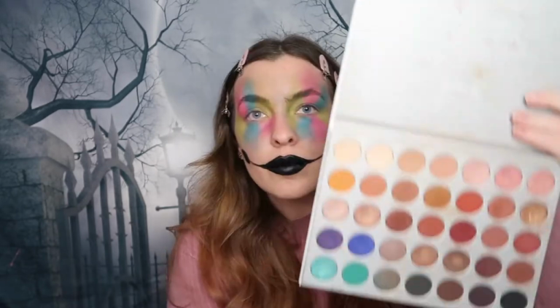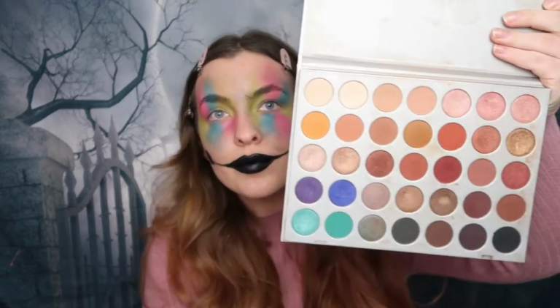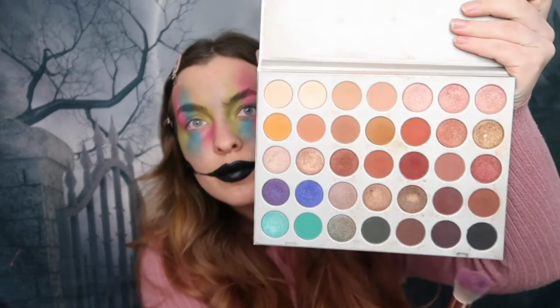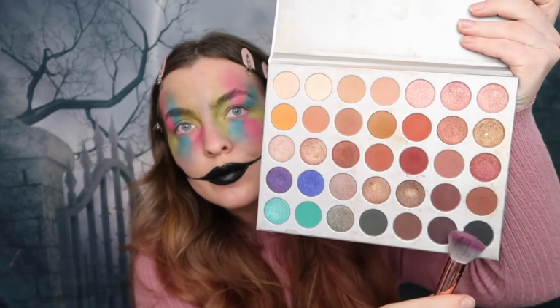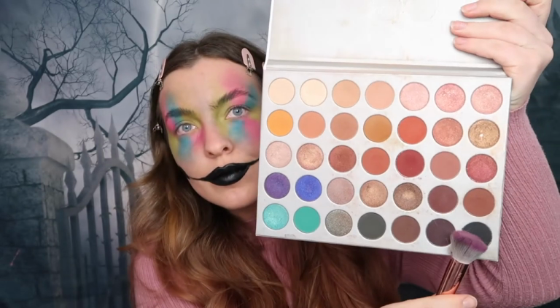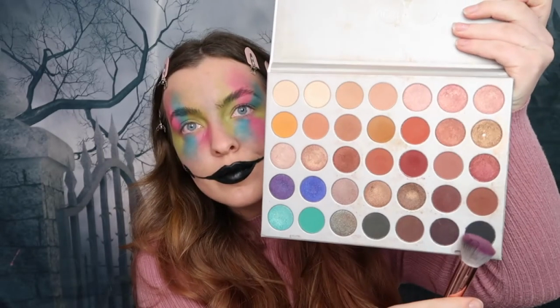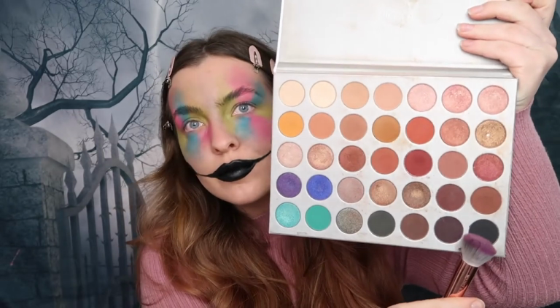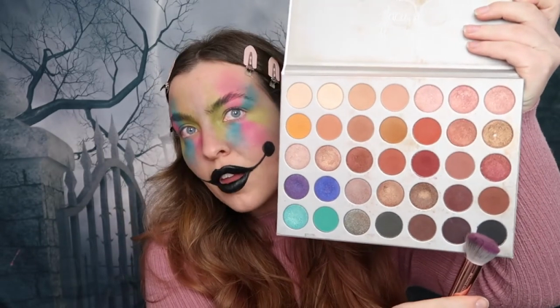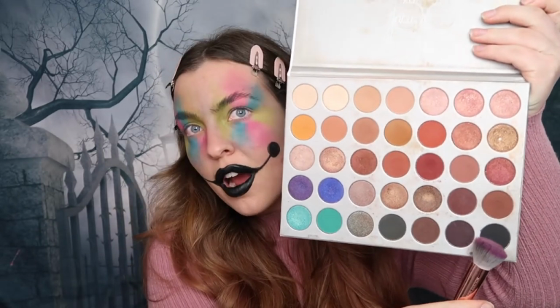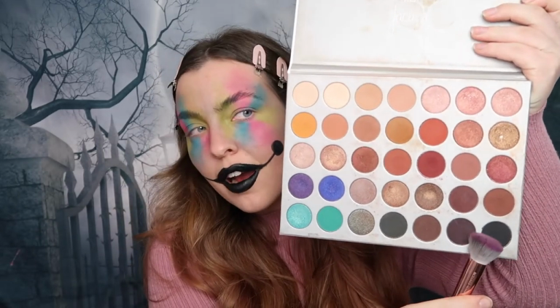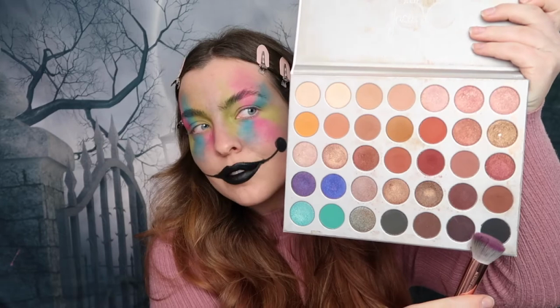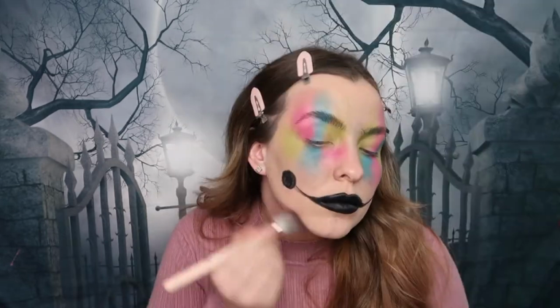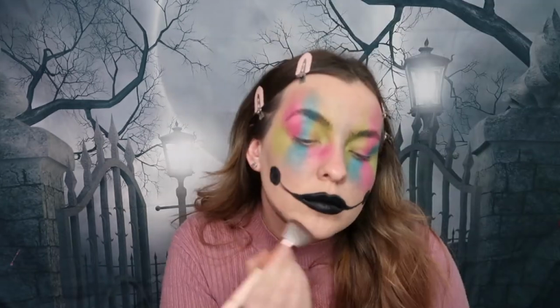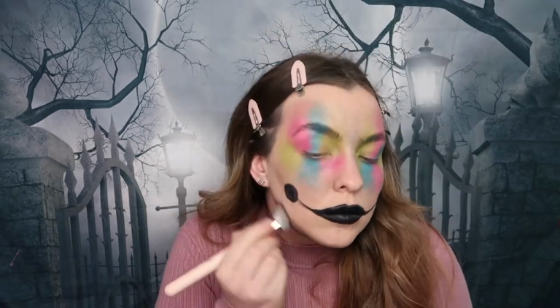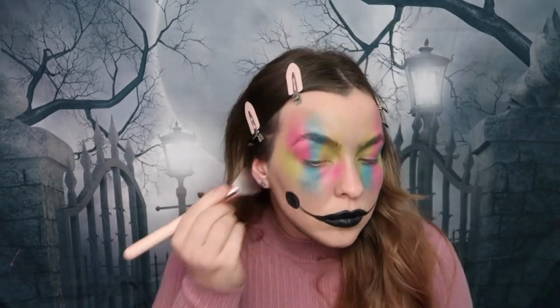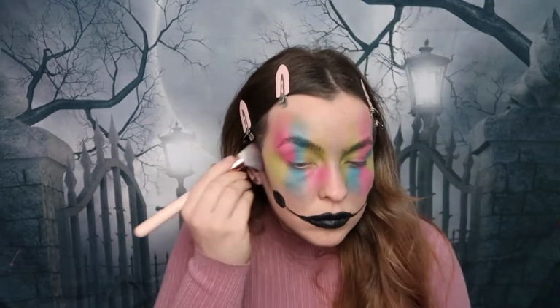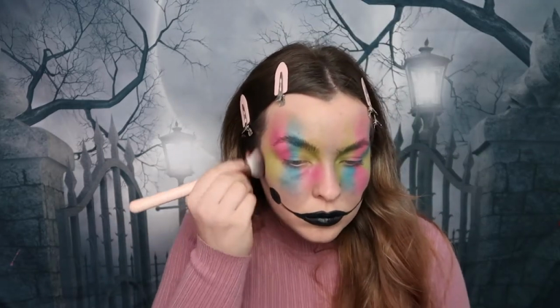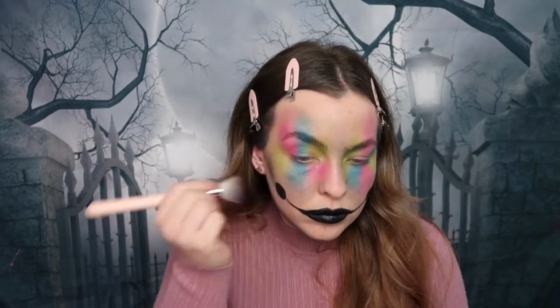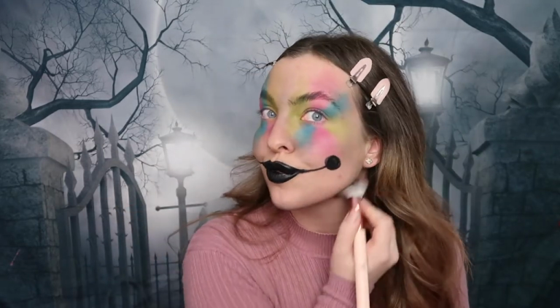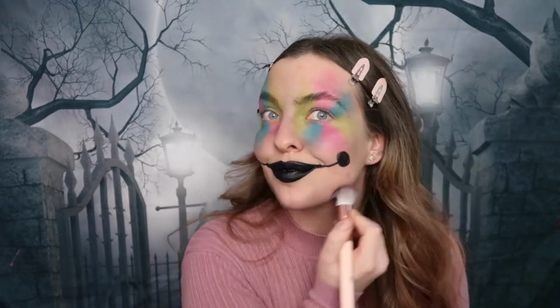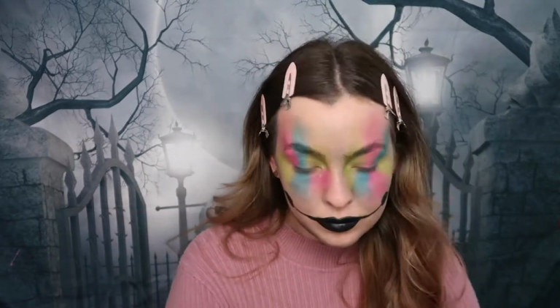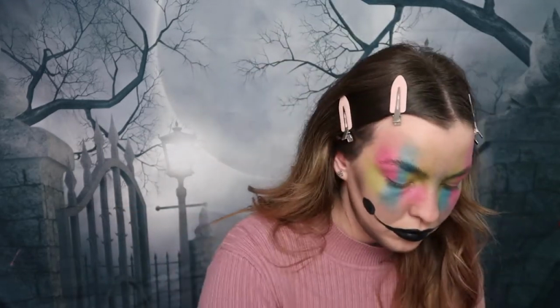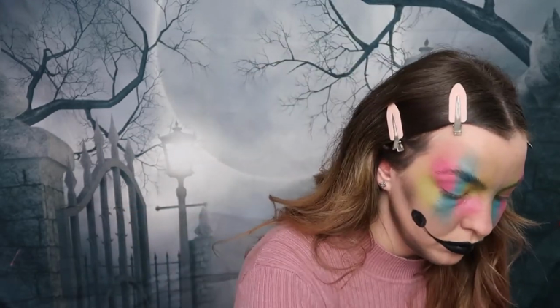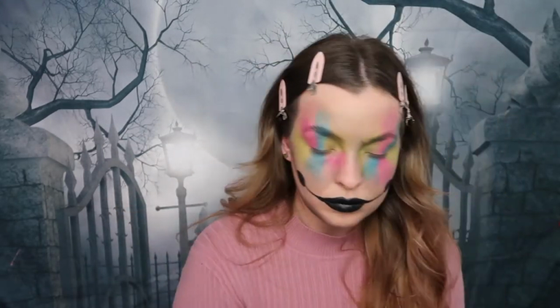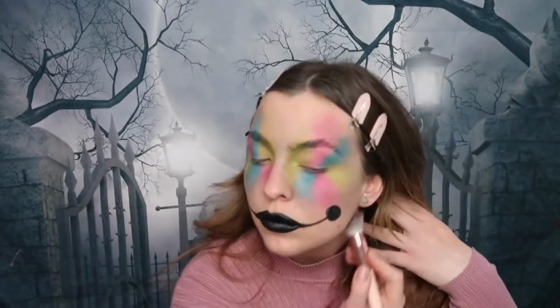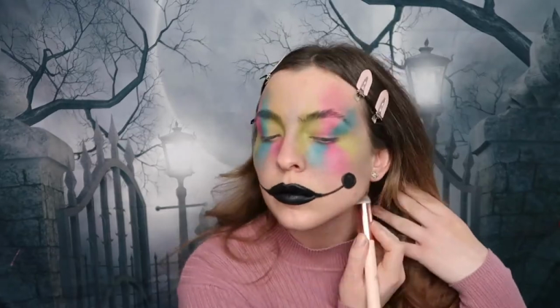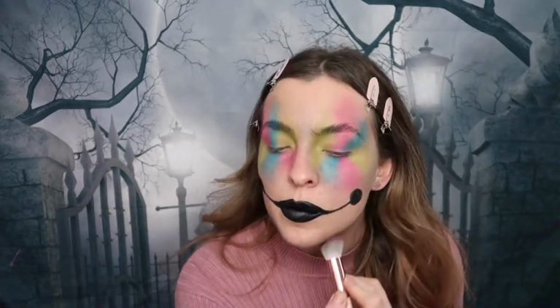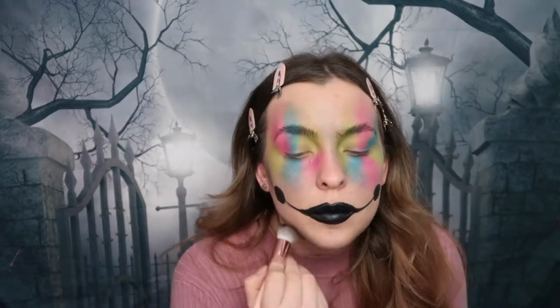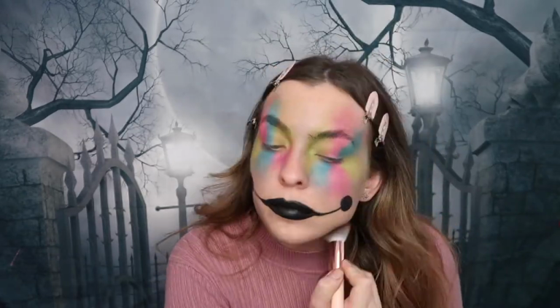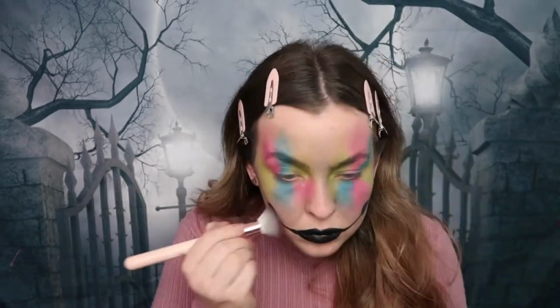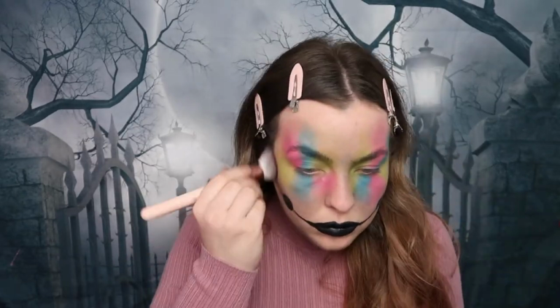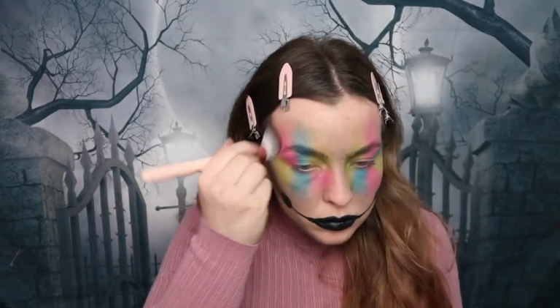Next up we're taking this Morphe palette by Jaclyn Hill and using the black shade in the corner just to create some contour around our face — adding a little bit of texture and shape to this creepy clown look.